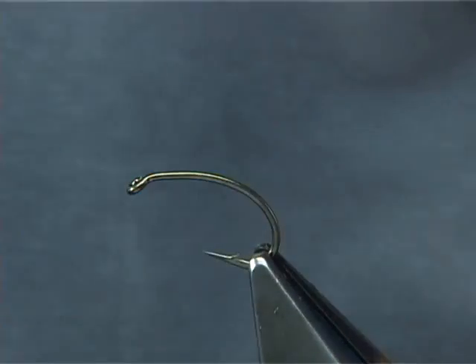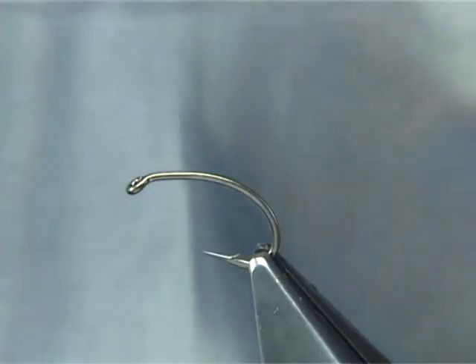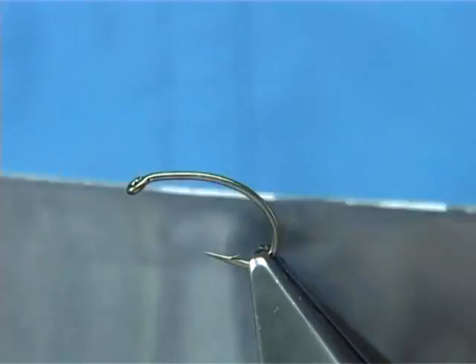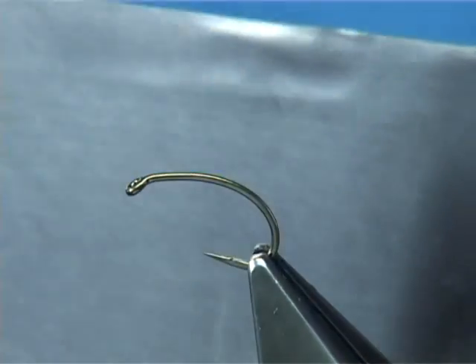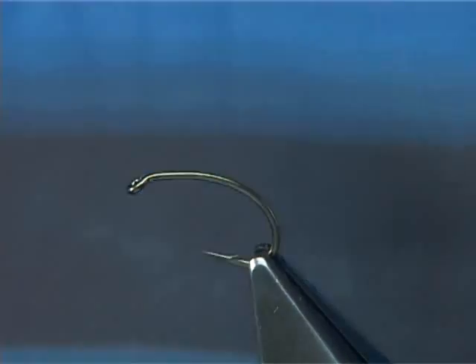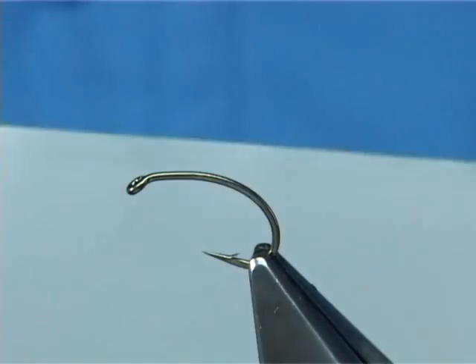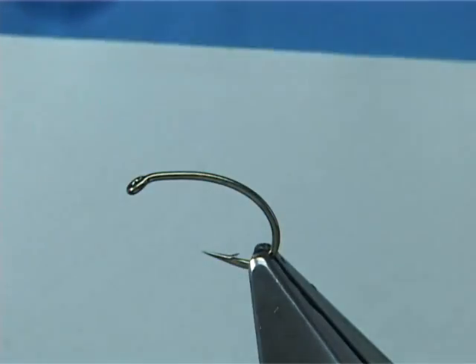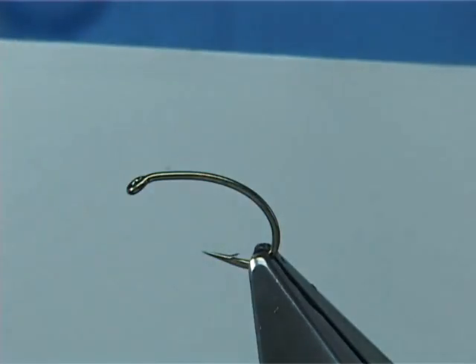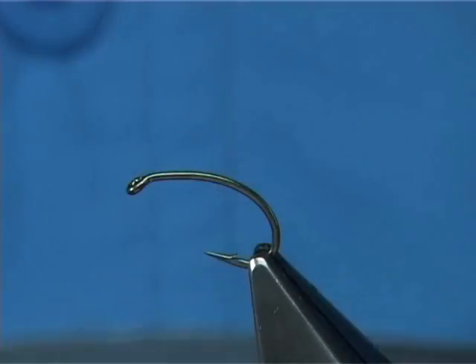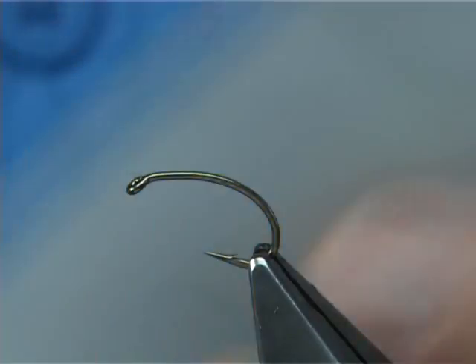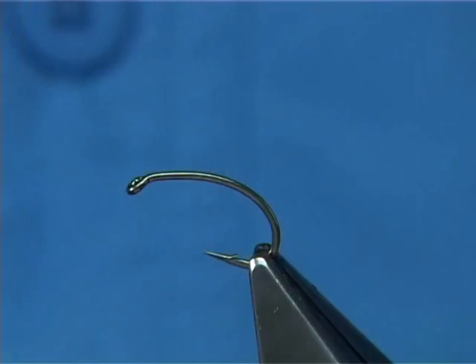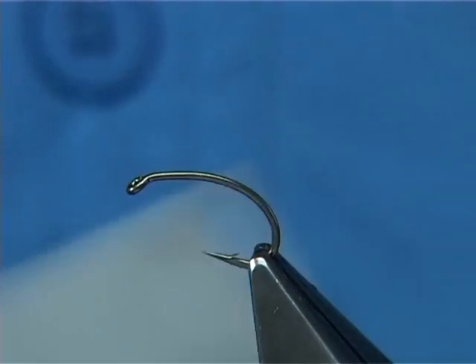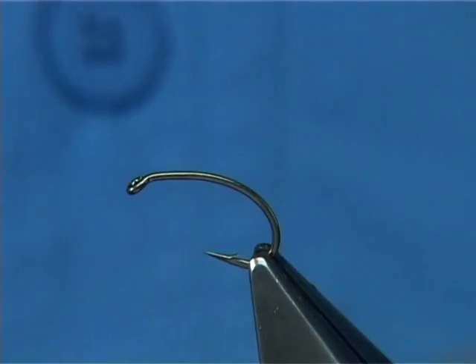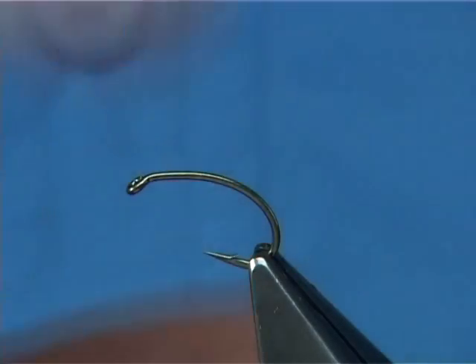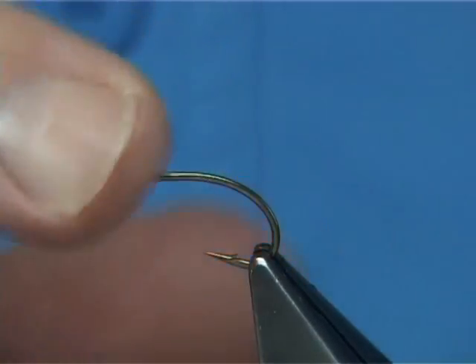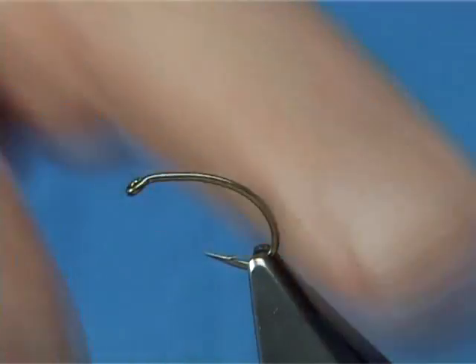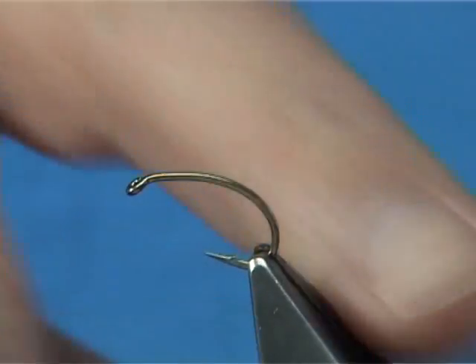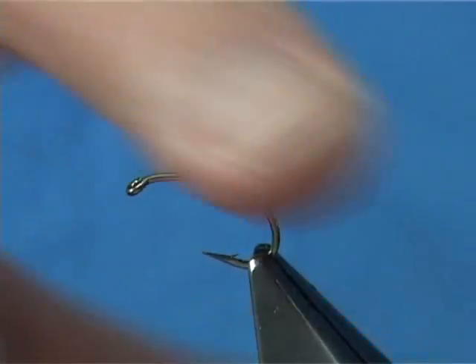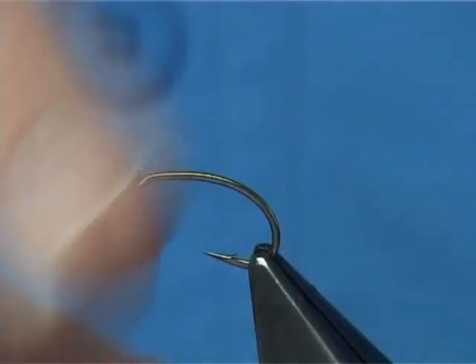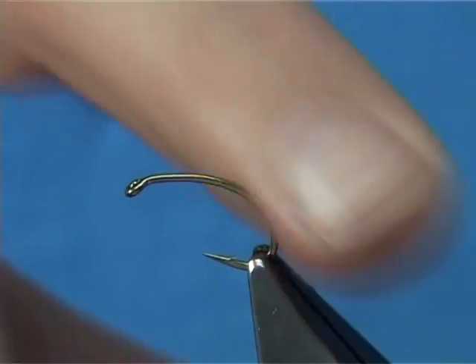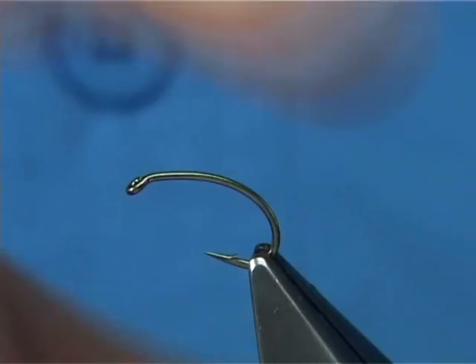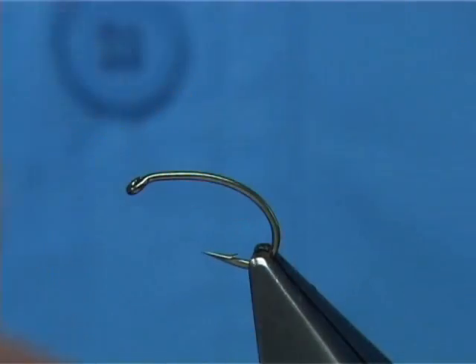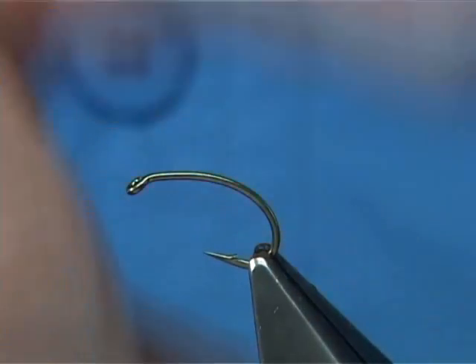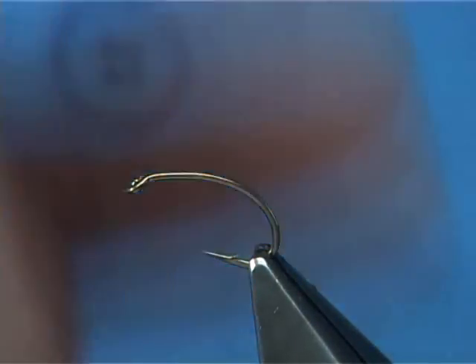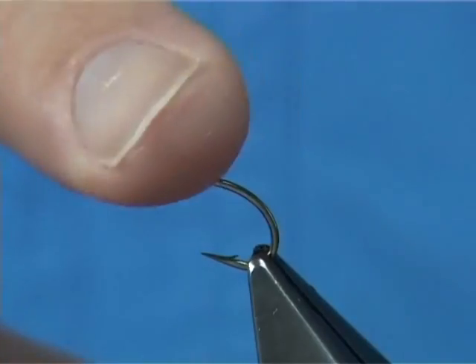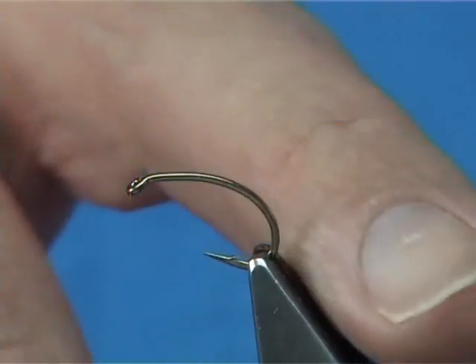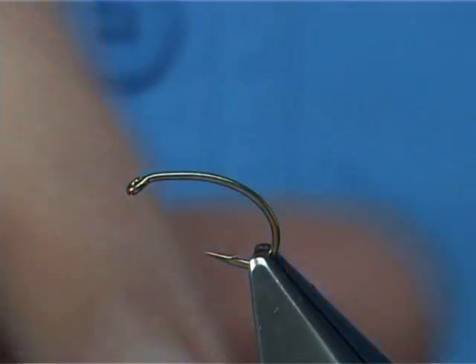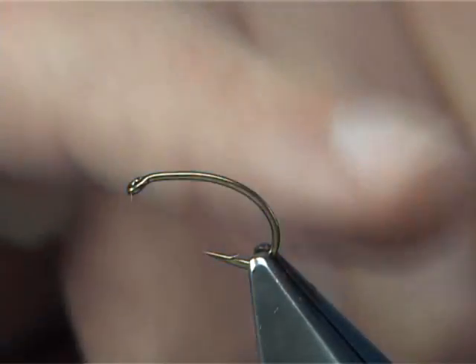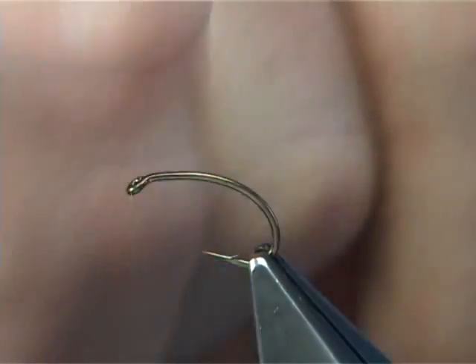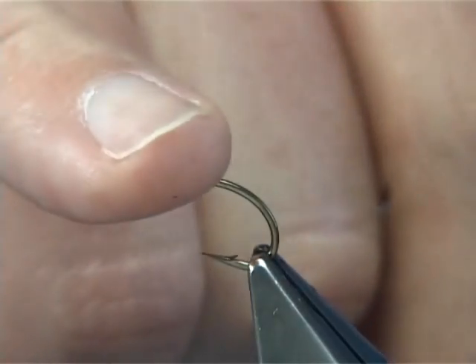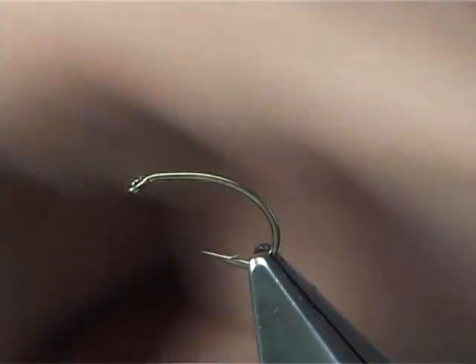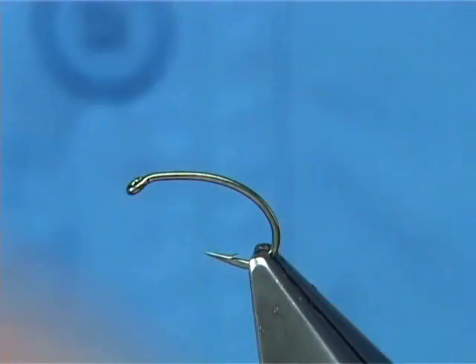This is the lead foil I'm going to be using. The sticky back is the first thing I use on the fly. I'm going to tie in a size 10 — quite a good size hook — but this will allow you to see what I'm doing. It's a Gamakatsu B110.